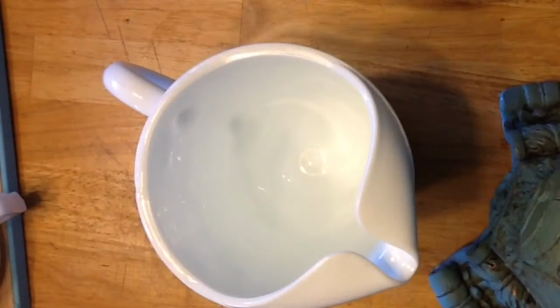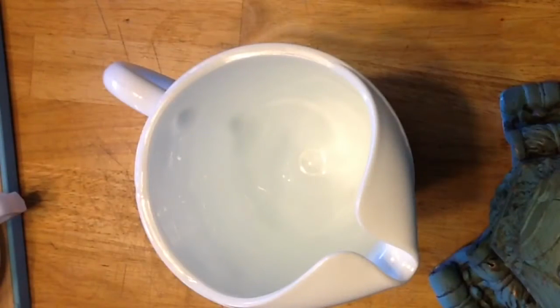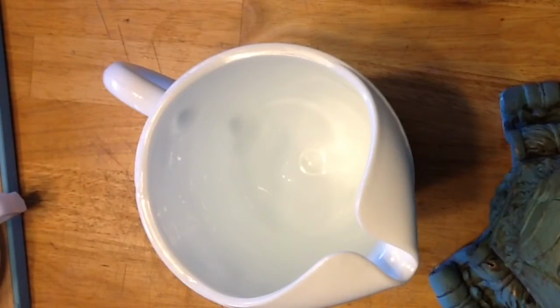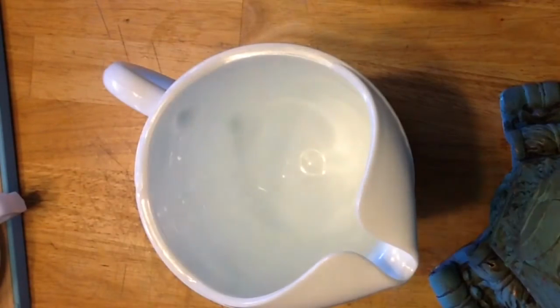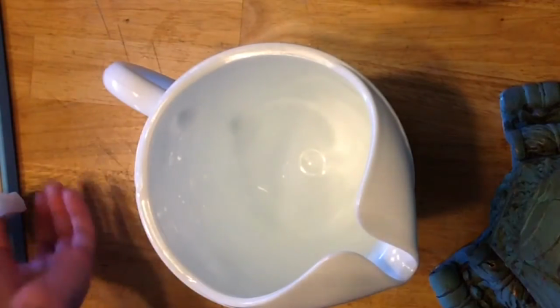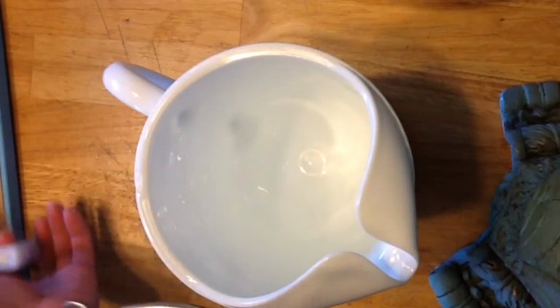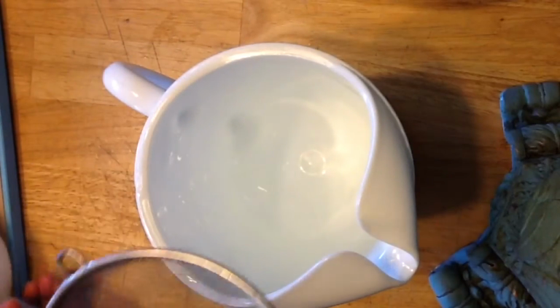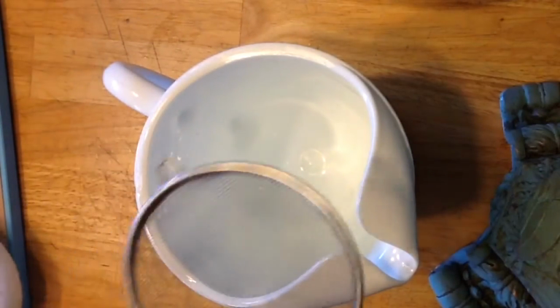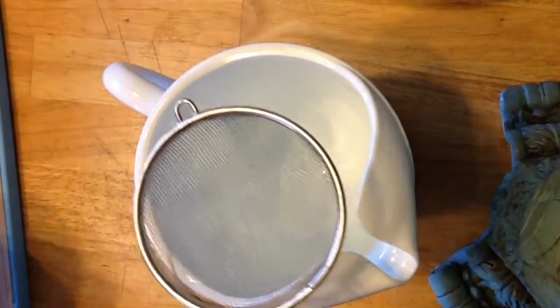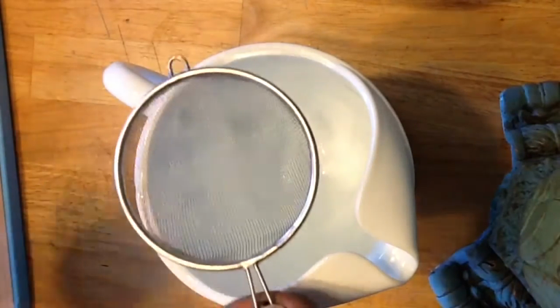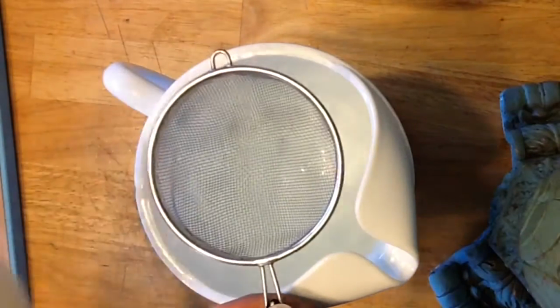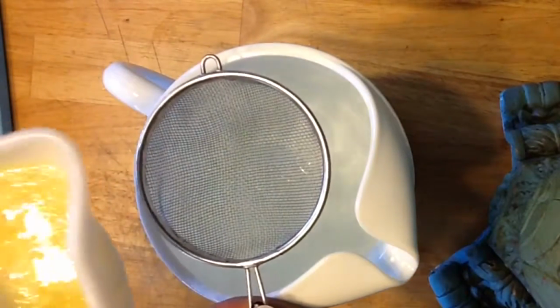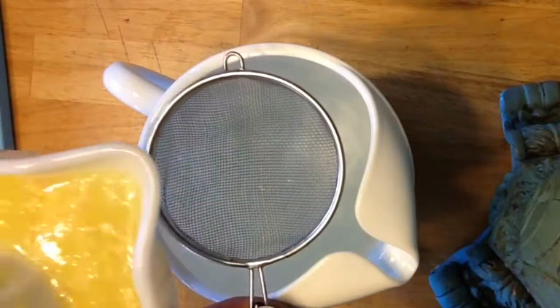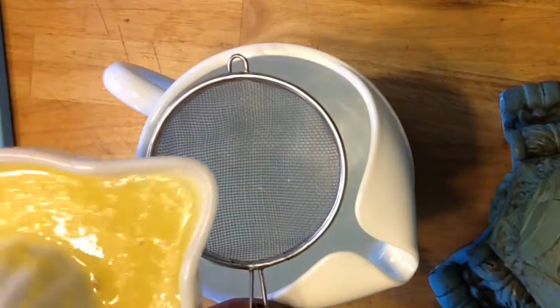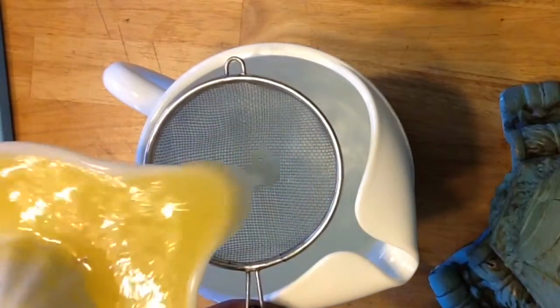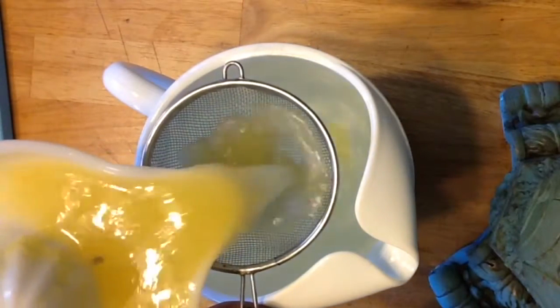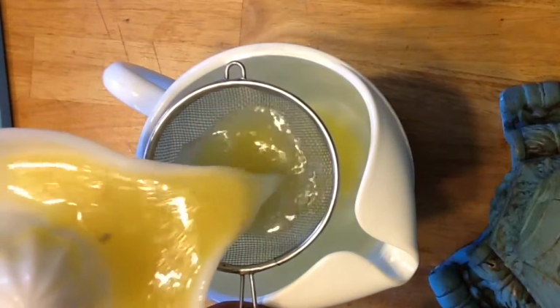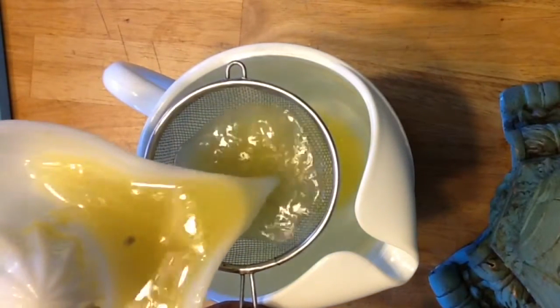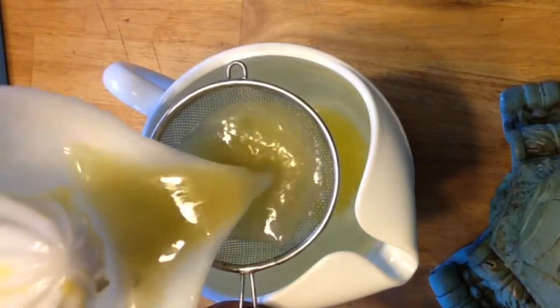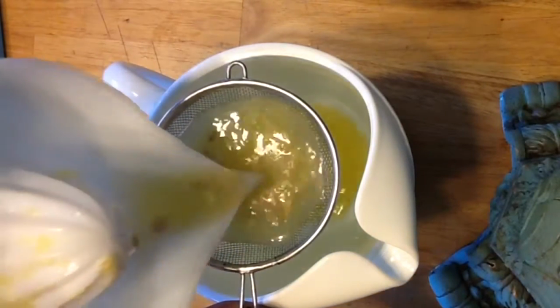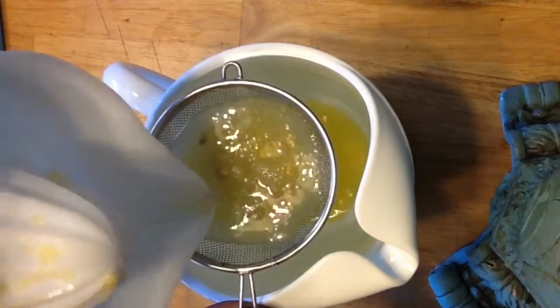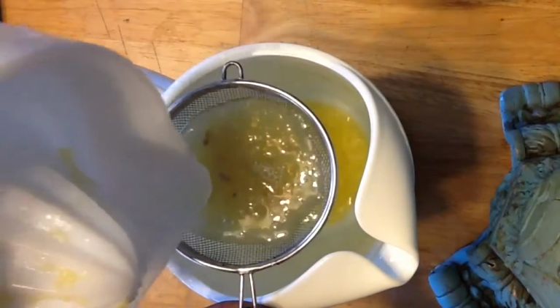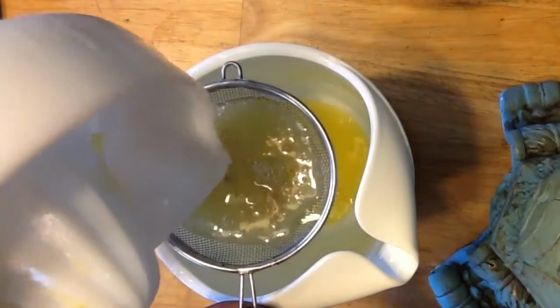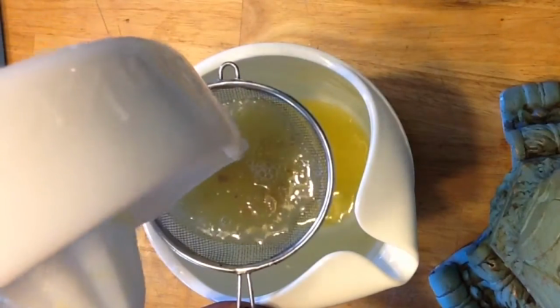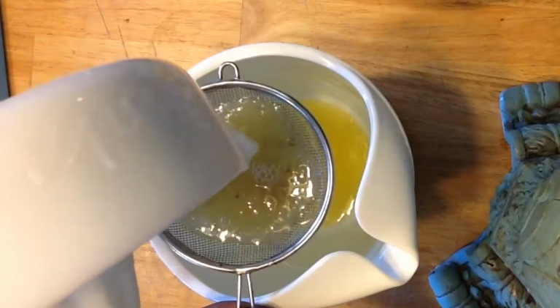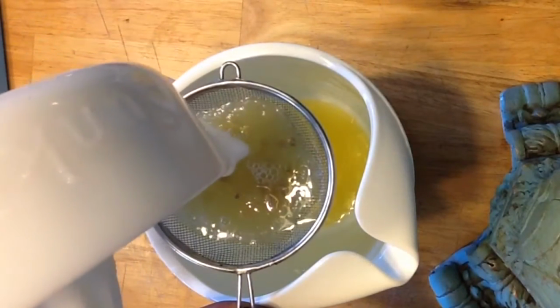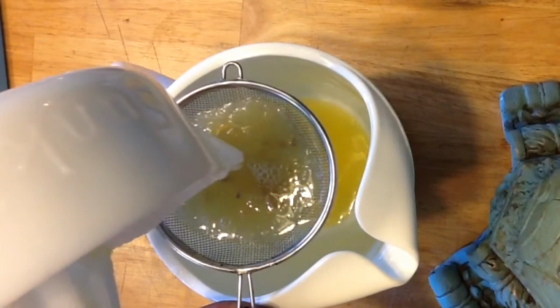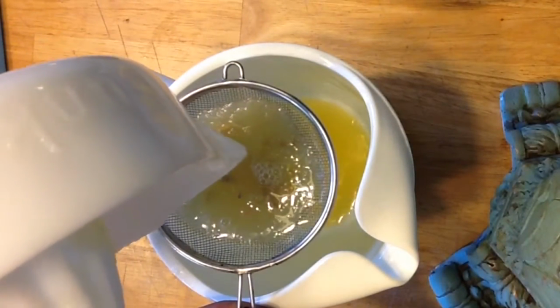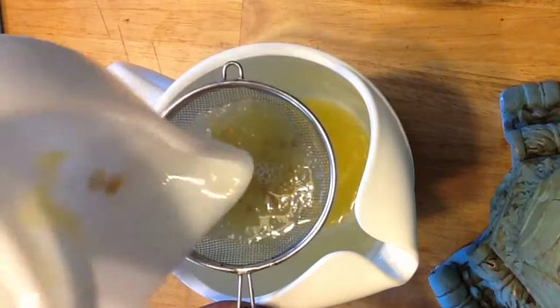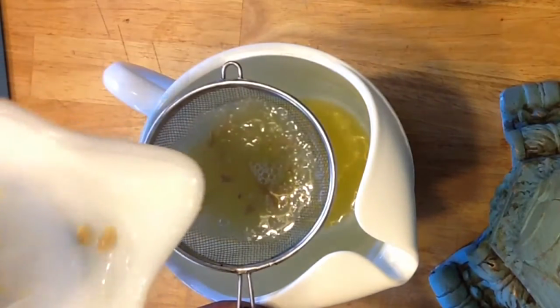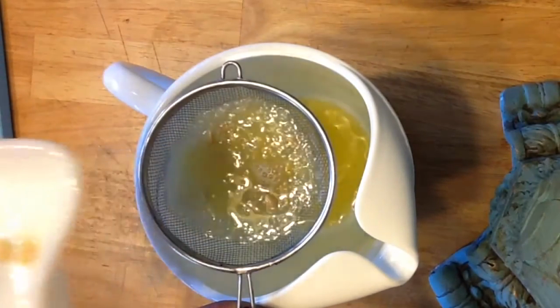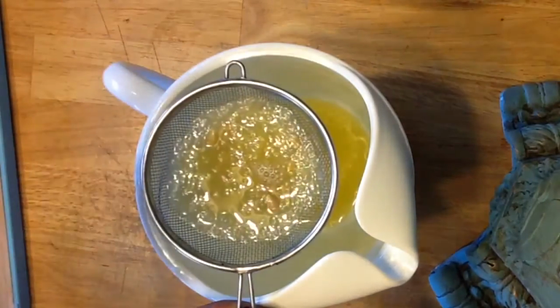Once I have all my lemons squeezed I'm going to pour them into my pitcher and I'm going to strain them because I did get some seeds in my lemon juice. I'm going to take out the seeds and put the pulp back in because I do want the pulp in my hibiscus lemonade.